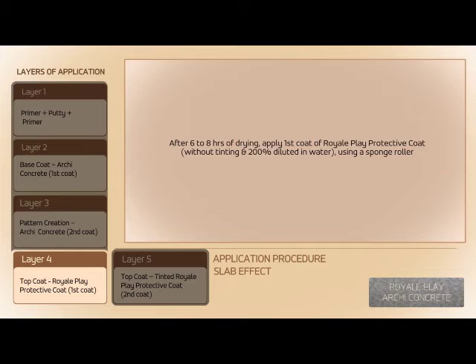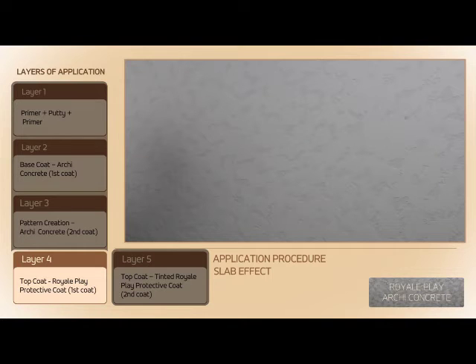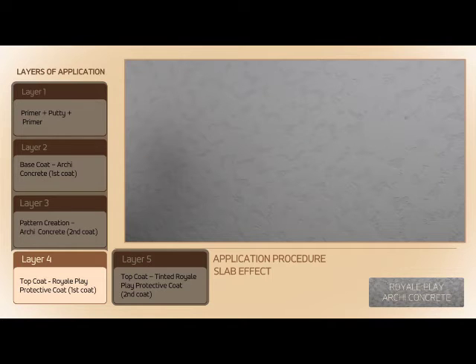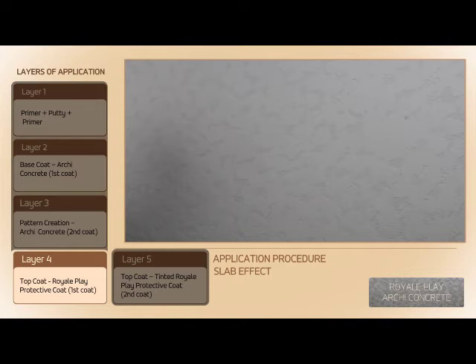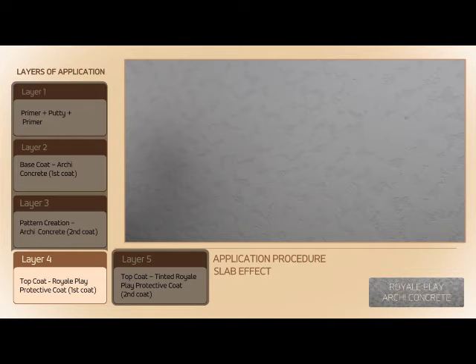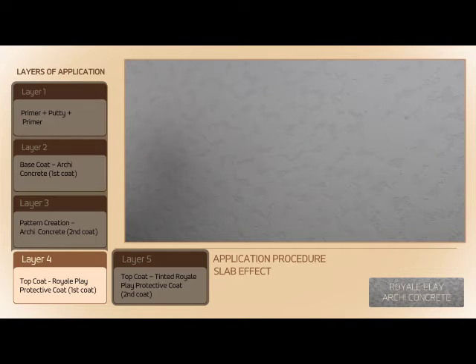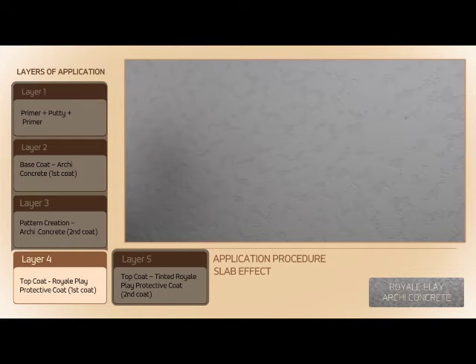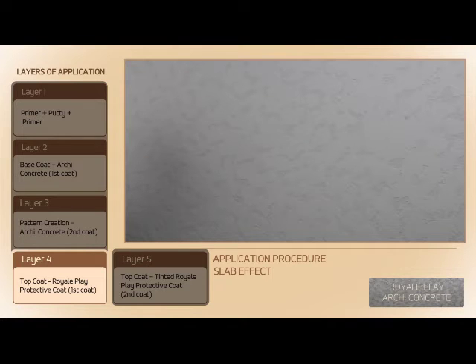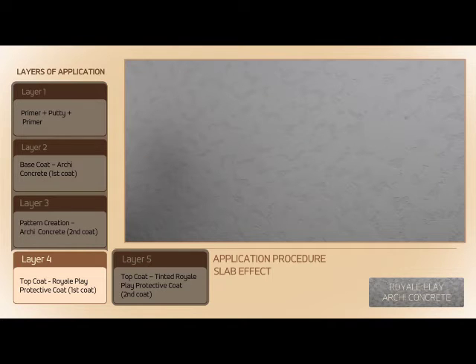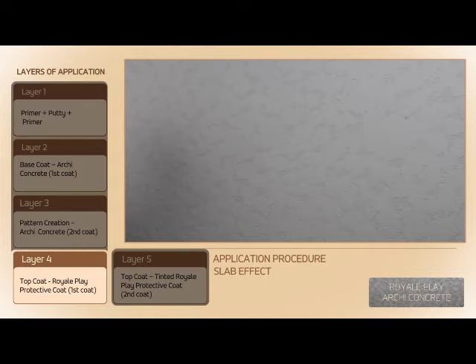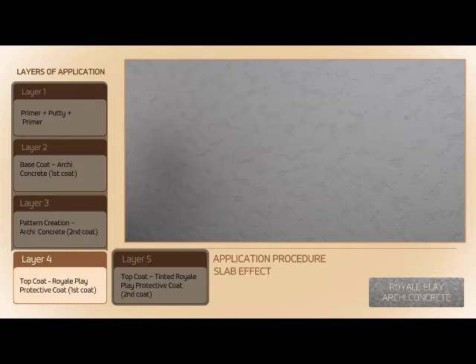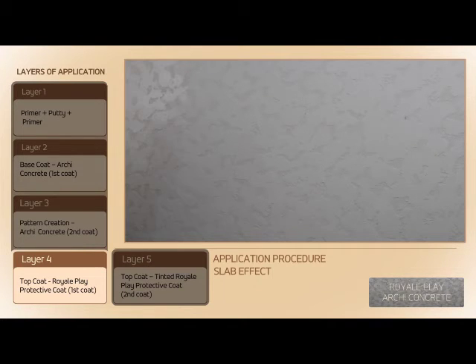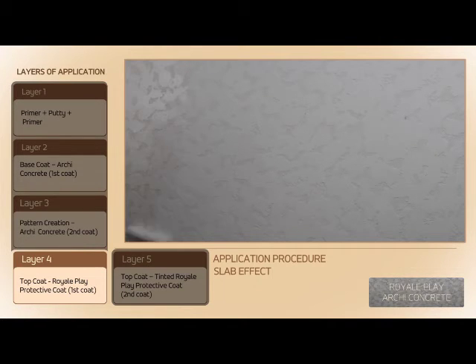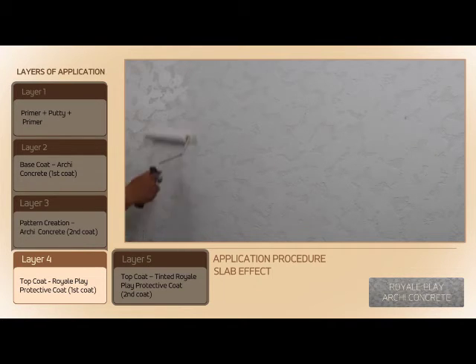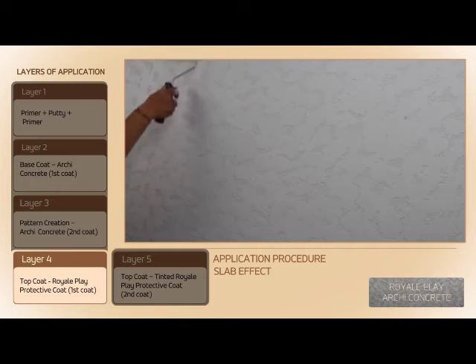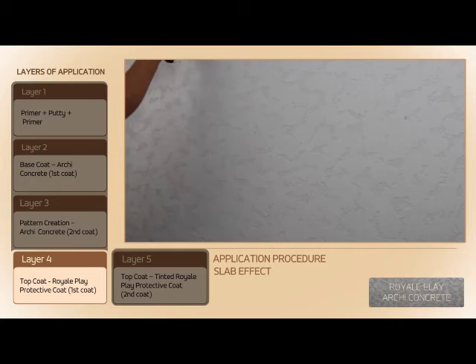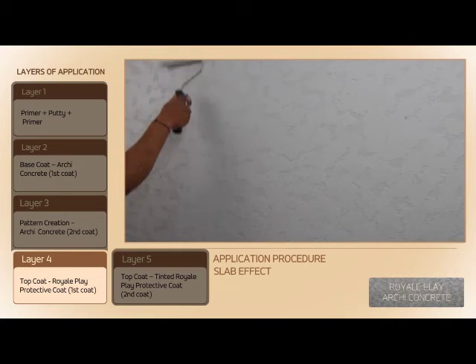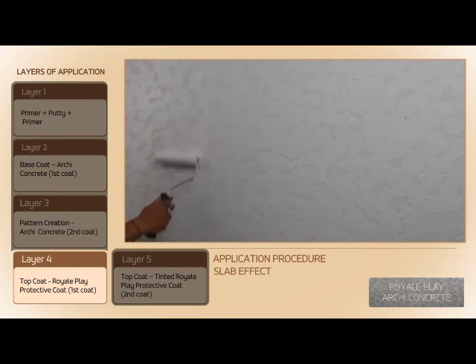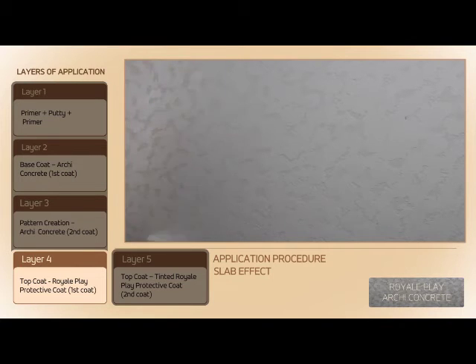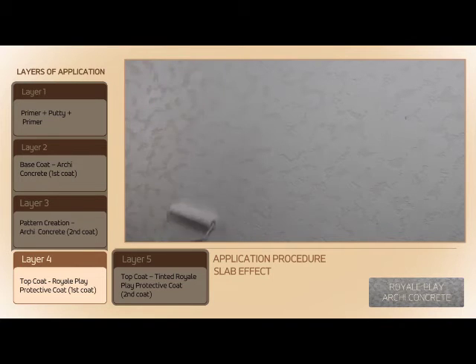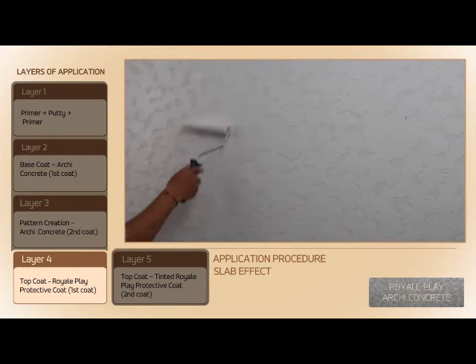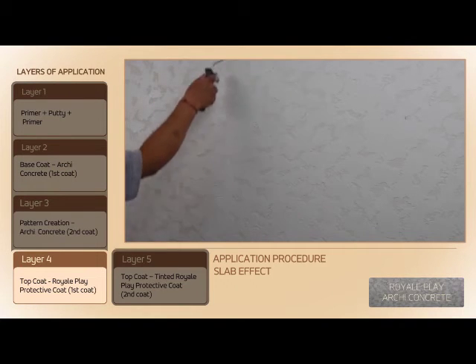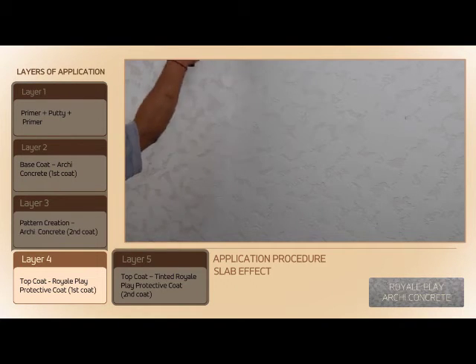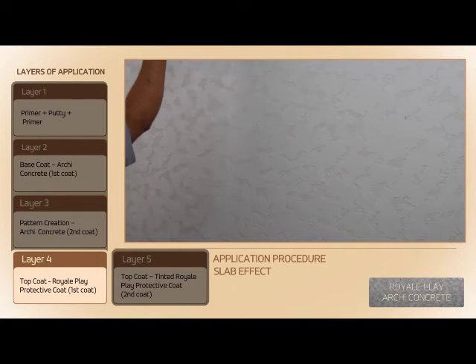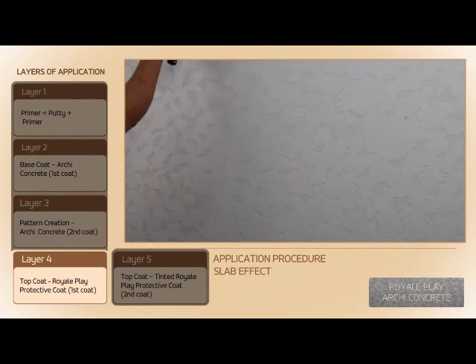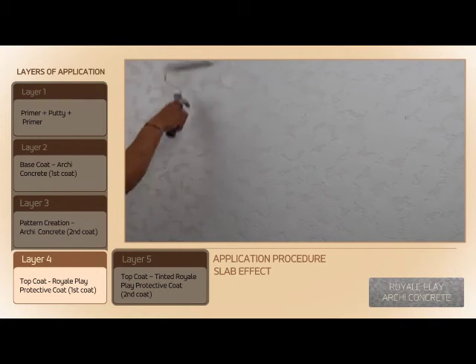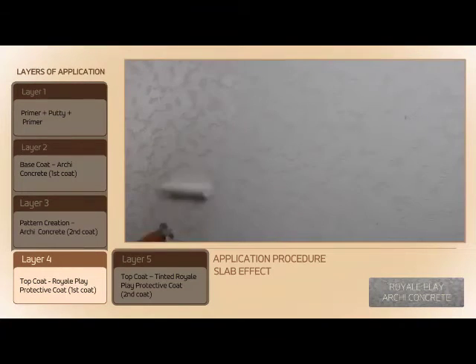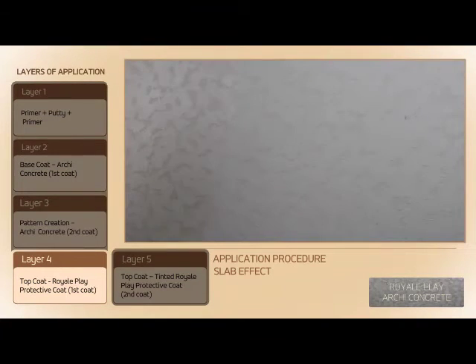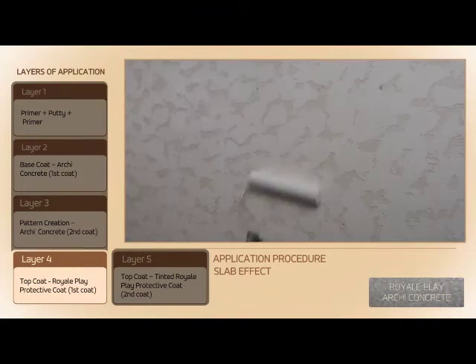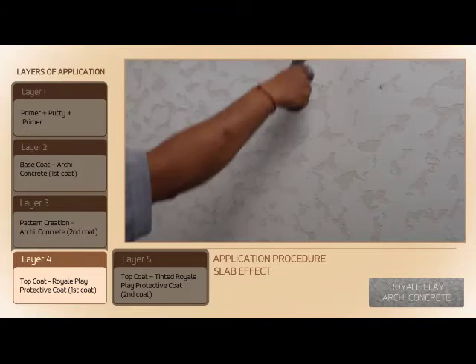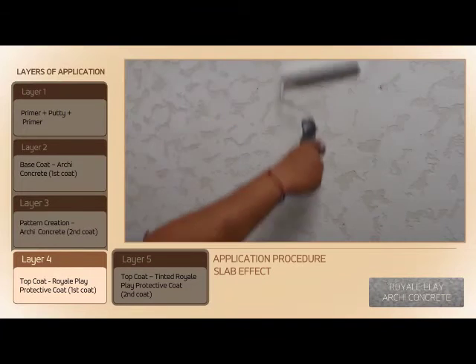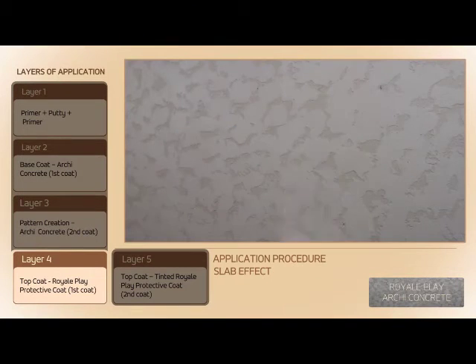After 6 to 8 hours of drying, apply the first coat of Royale Play Protective Coat without tinting, diluted 200% in water, using a sponge roller.